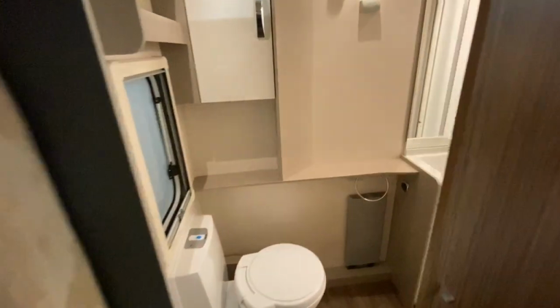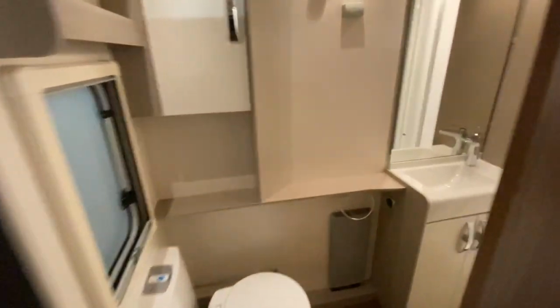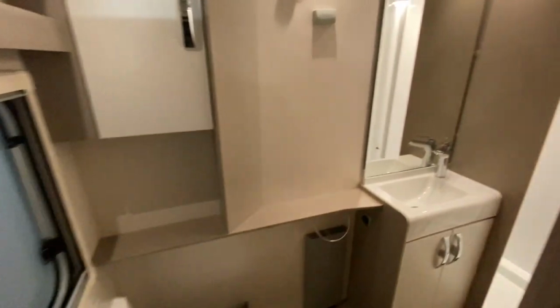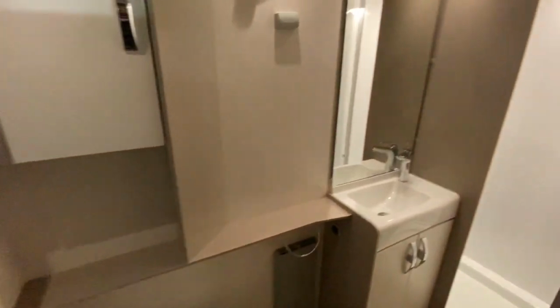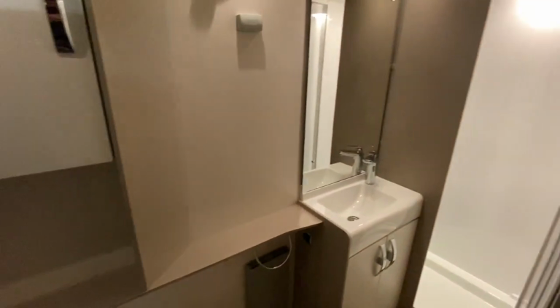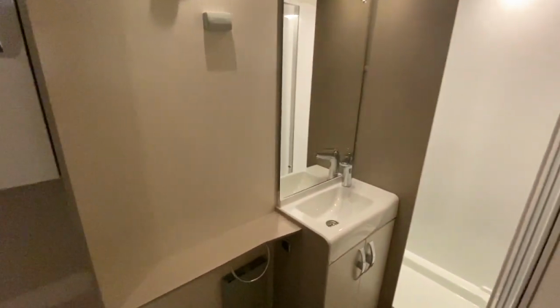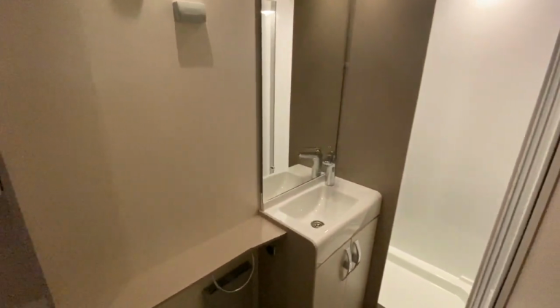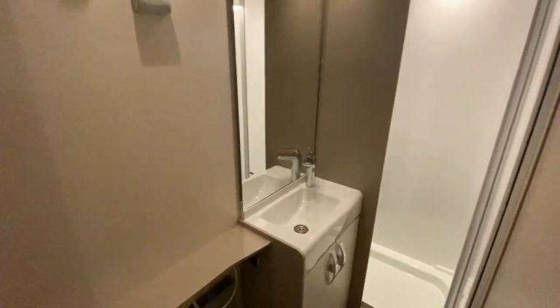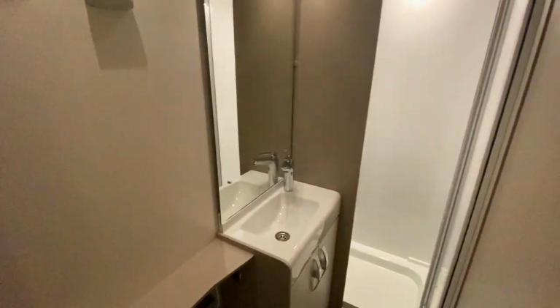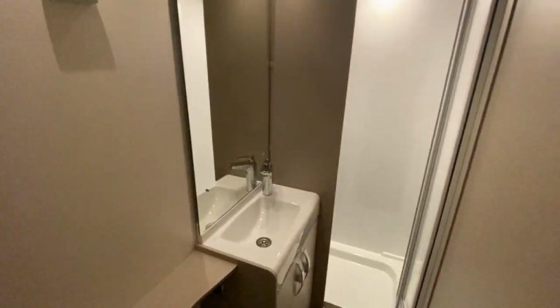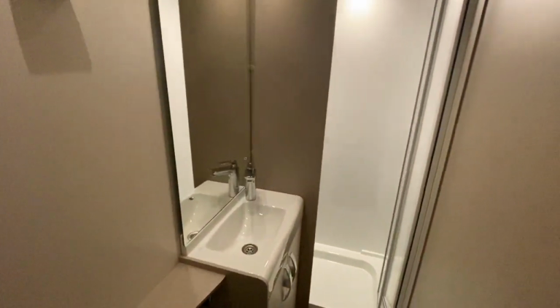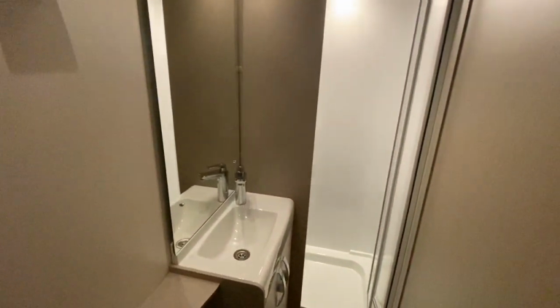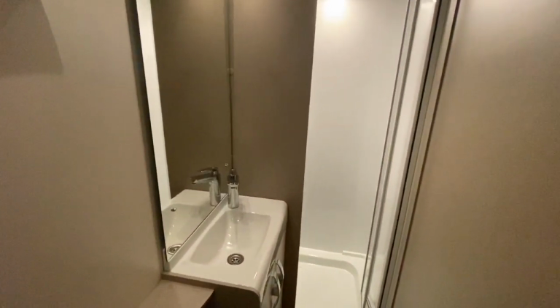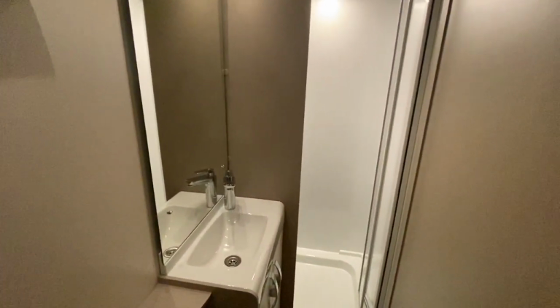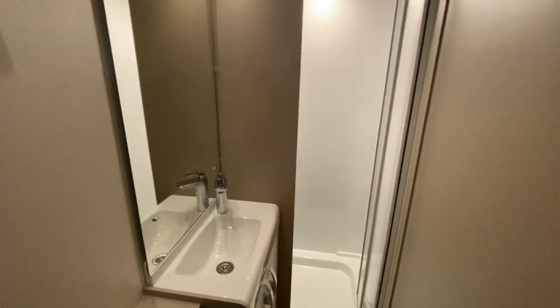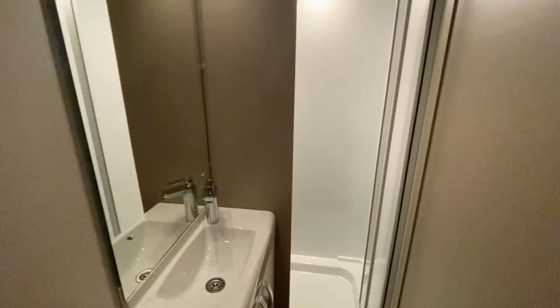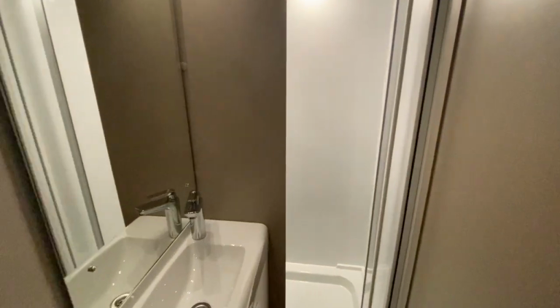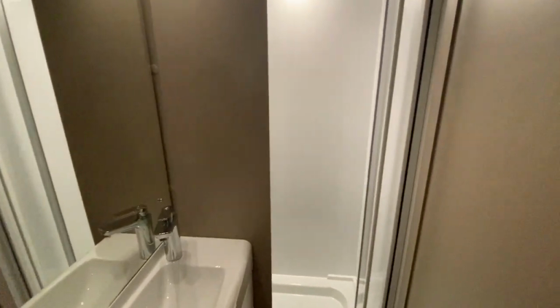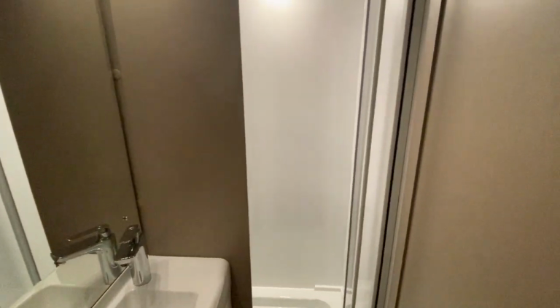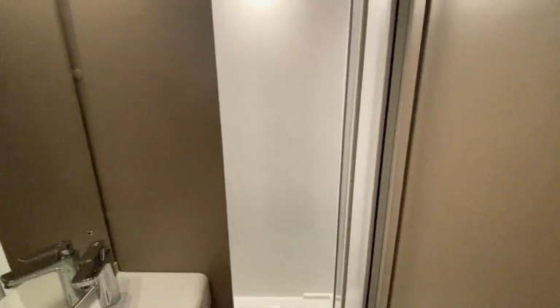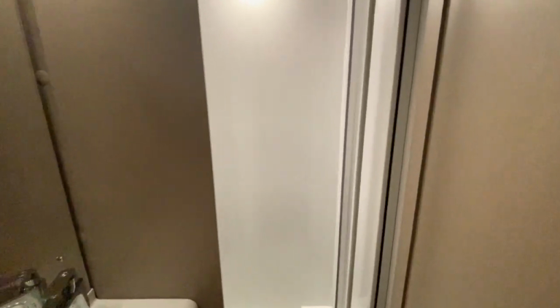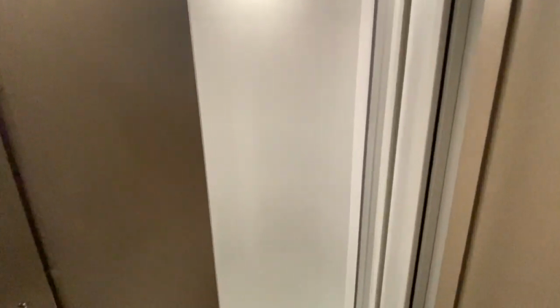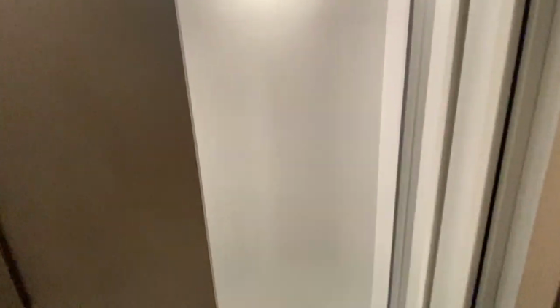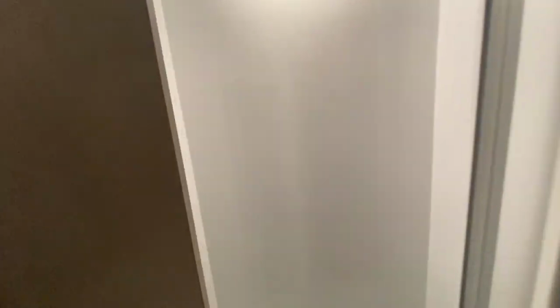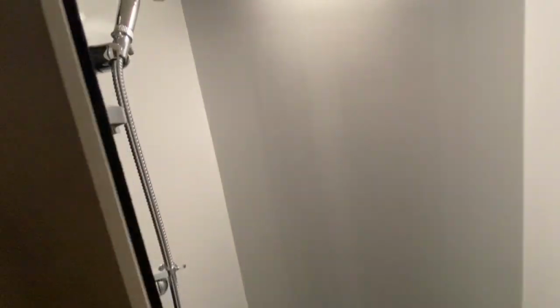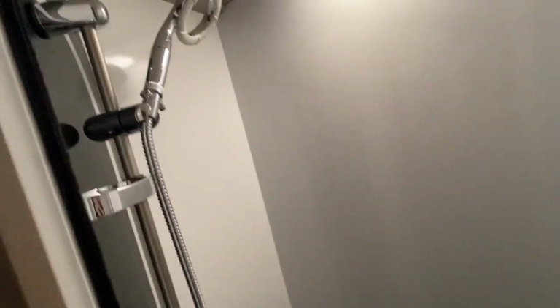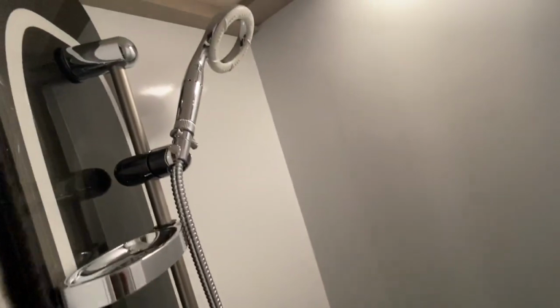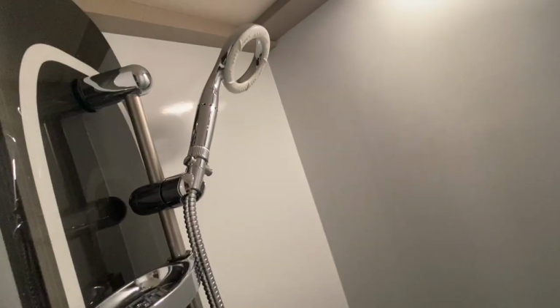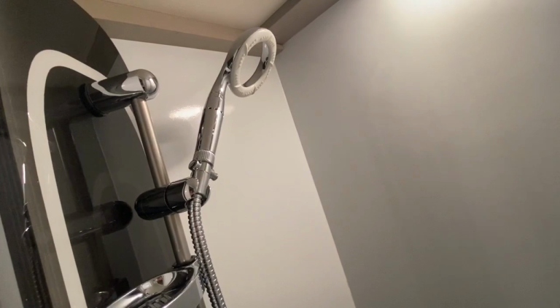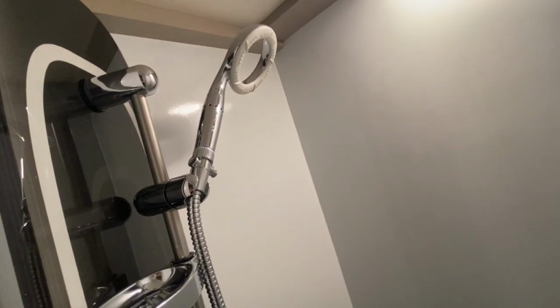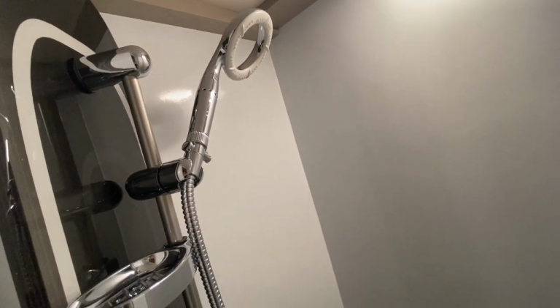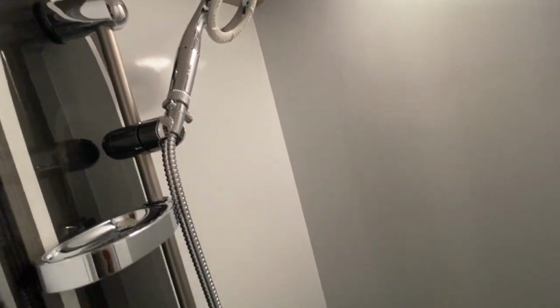And finally, to the washroom. It's a good size for the caravan, so there's plenty of room in here. You have a toilet, sink, and shower with a mixer tap with the eco enamel head.